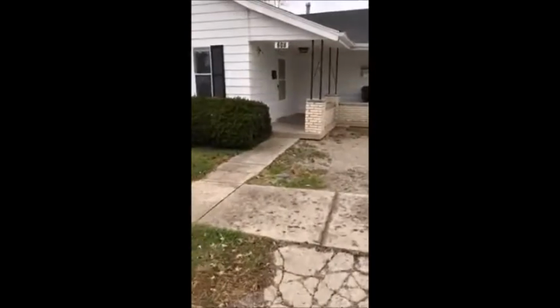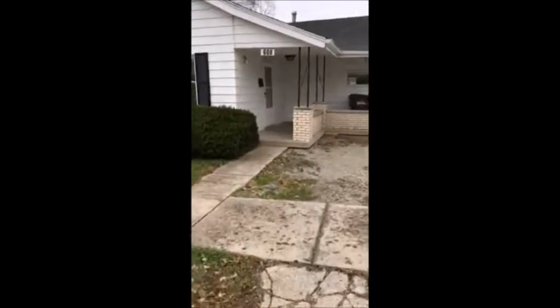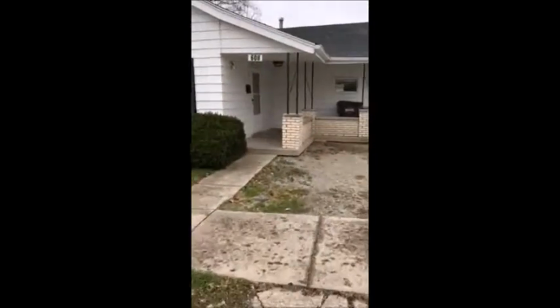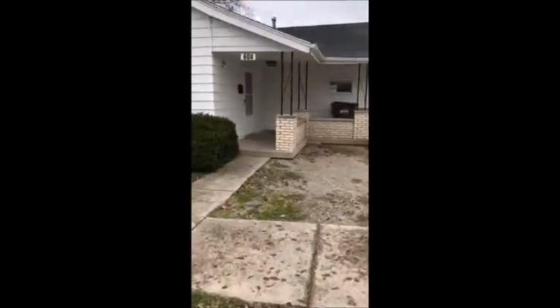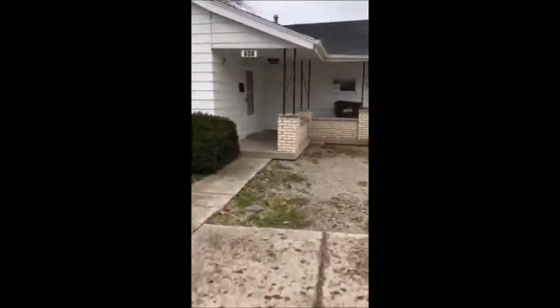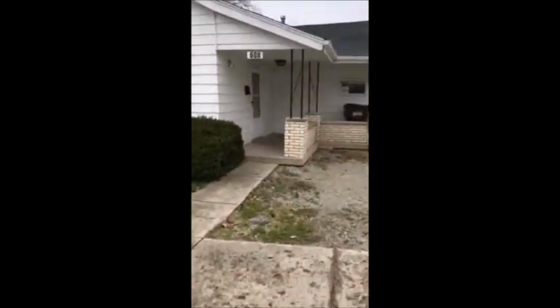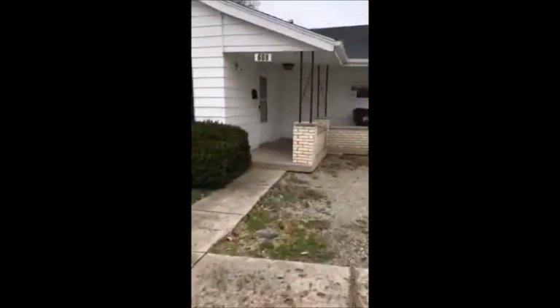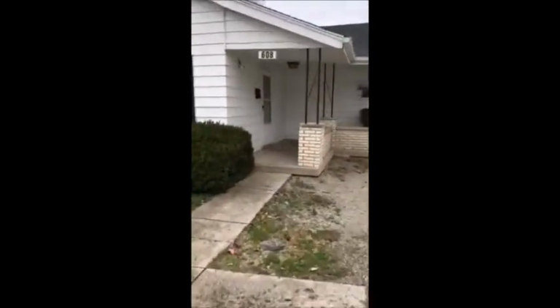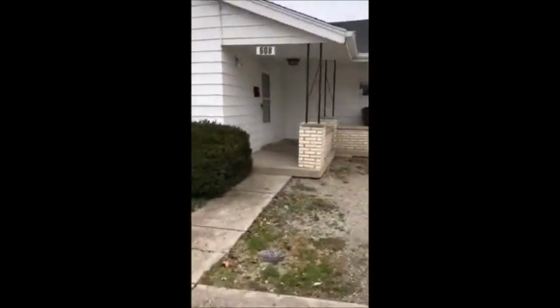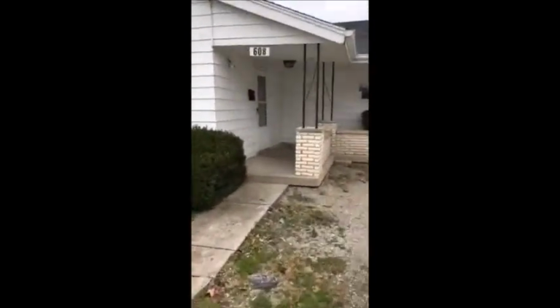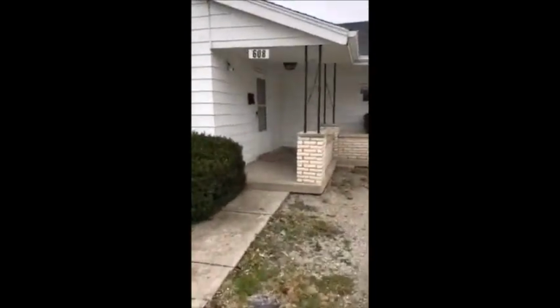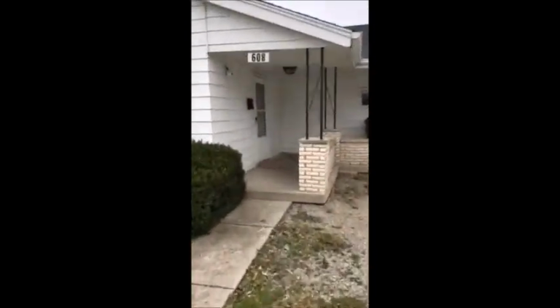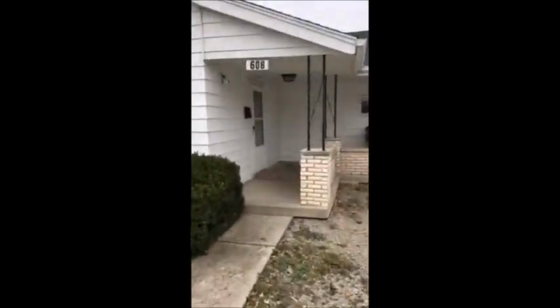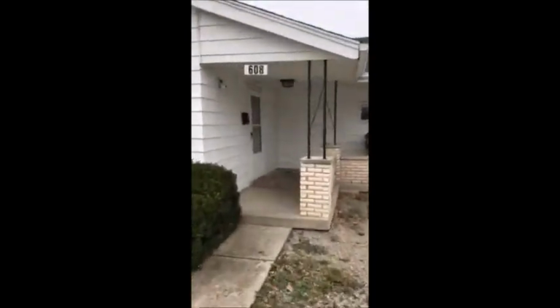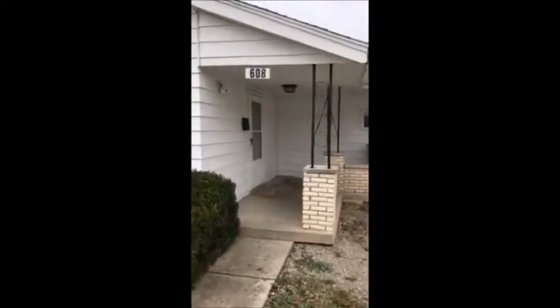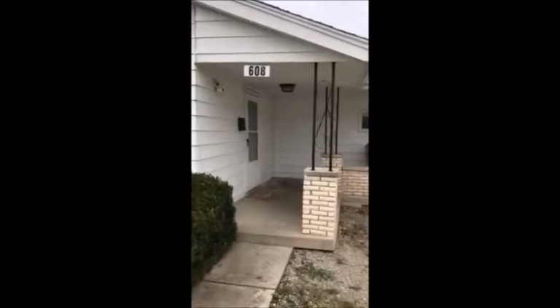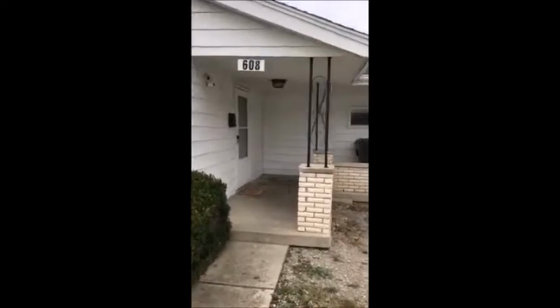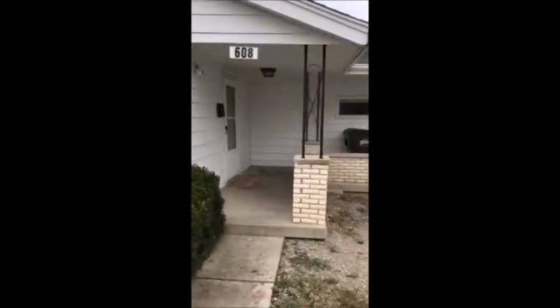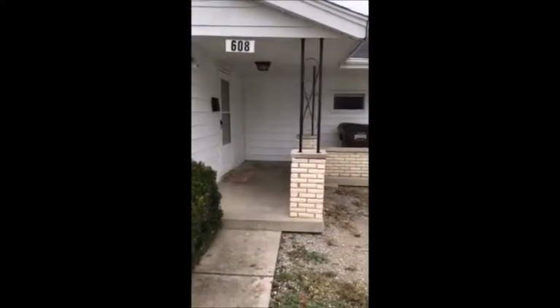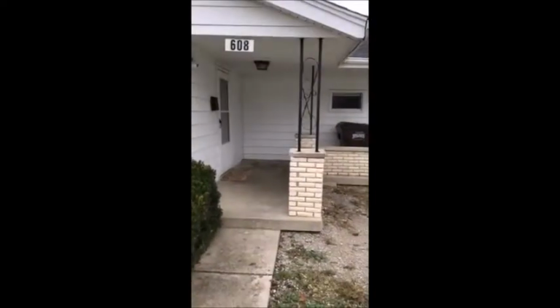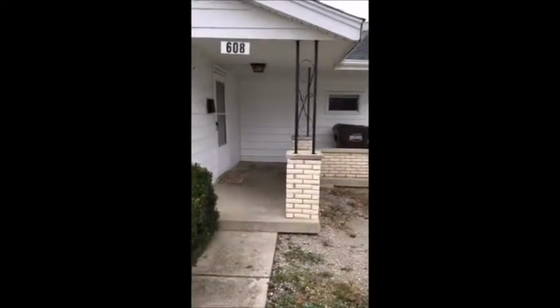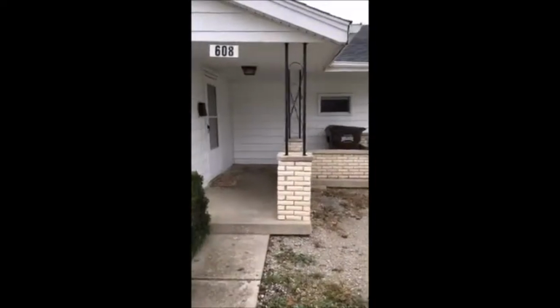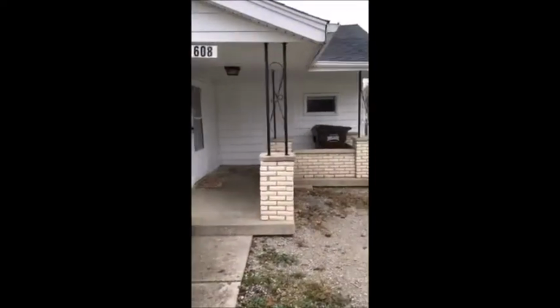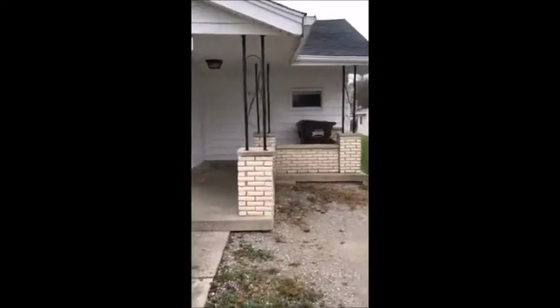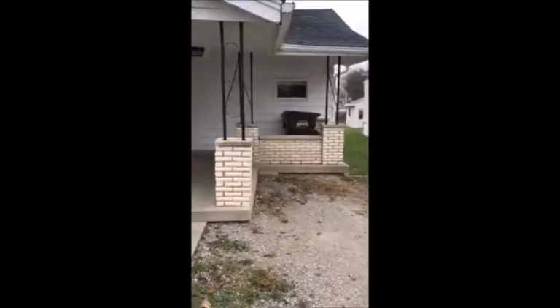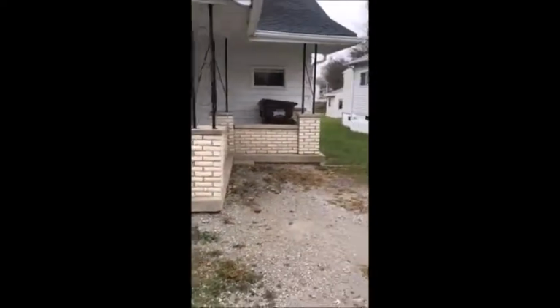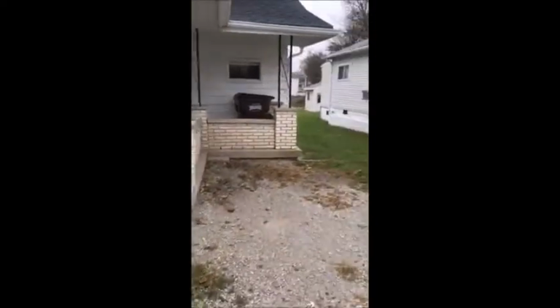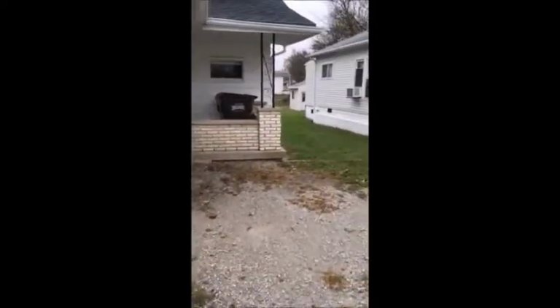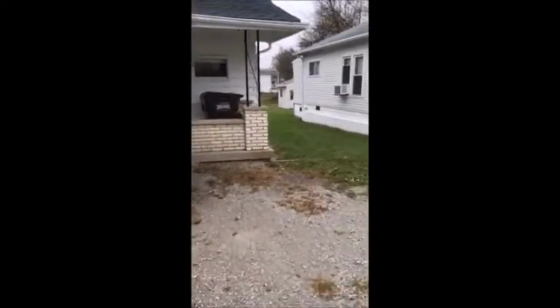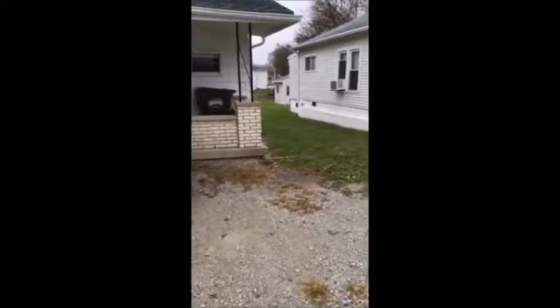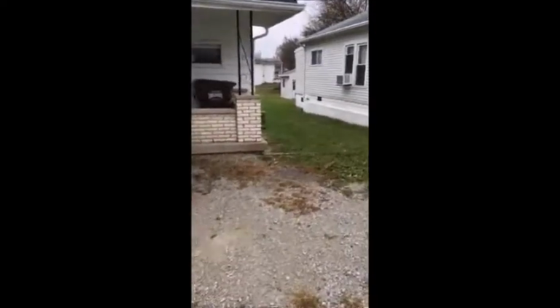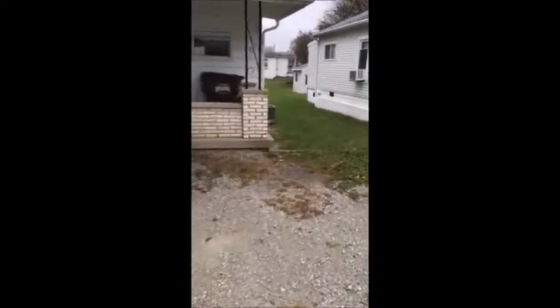Work our way back up here. You do have a nice little front porch area — a nice little place to sit if you want to. Right now they have the trash can out there but you can move that around back very easily.